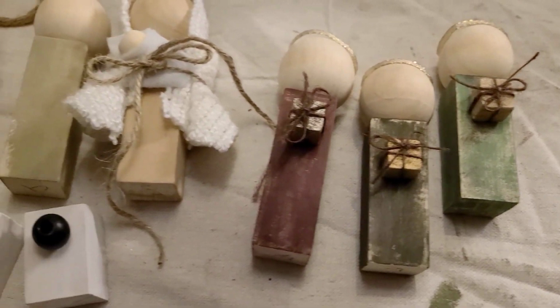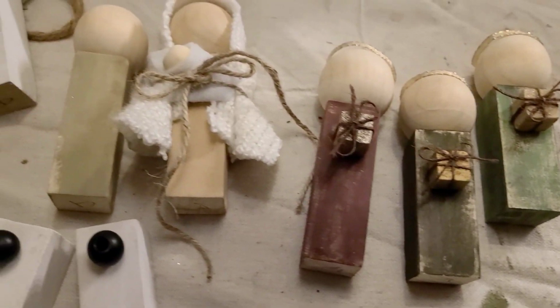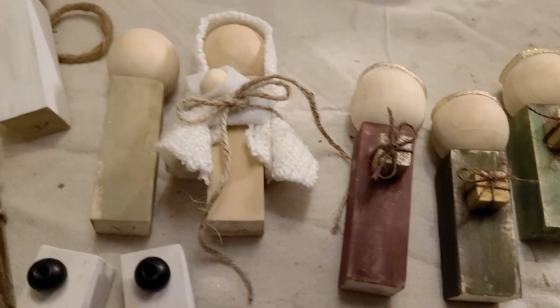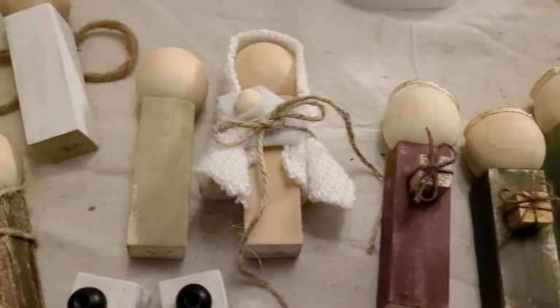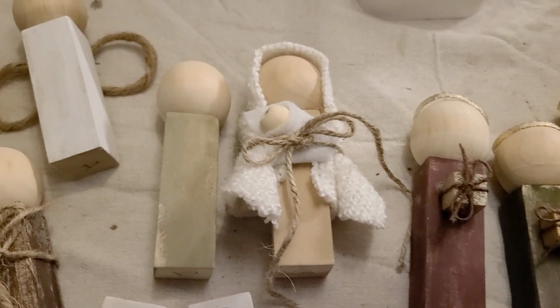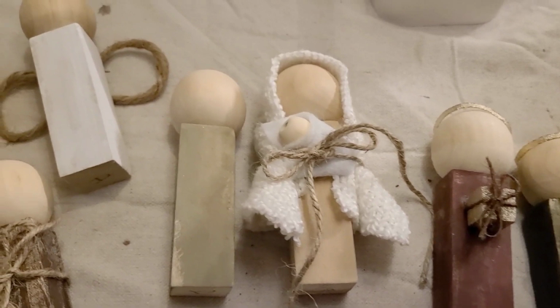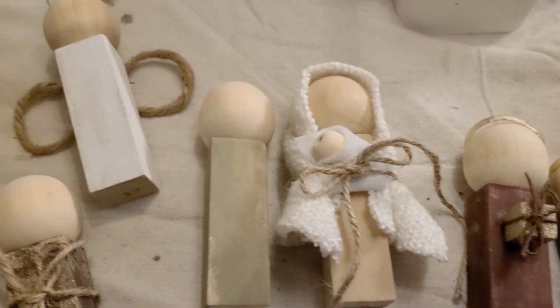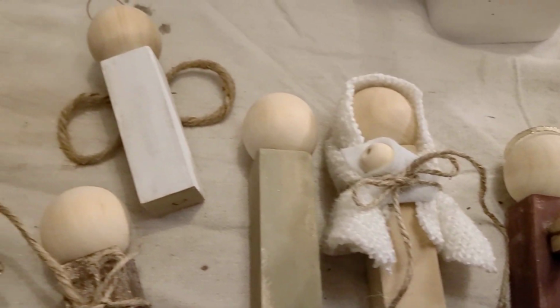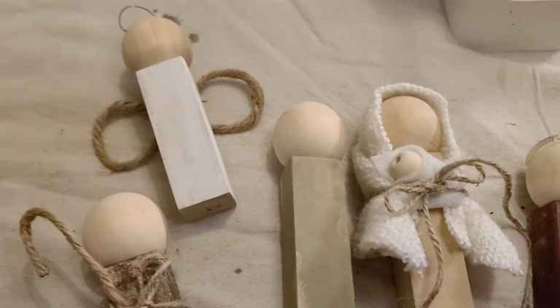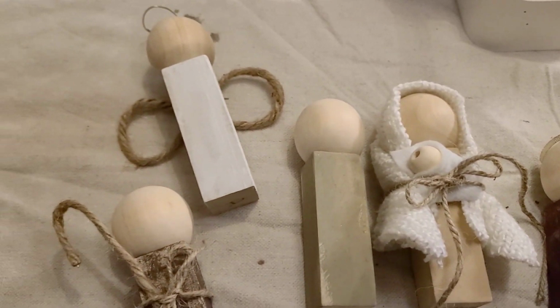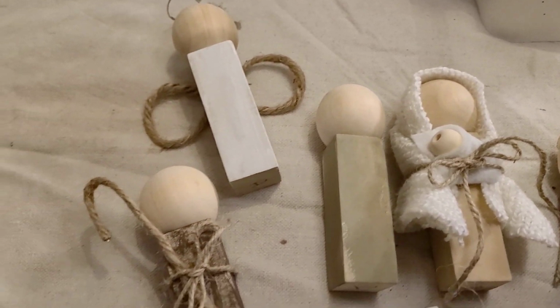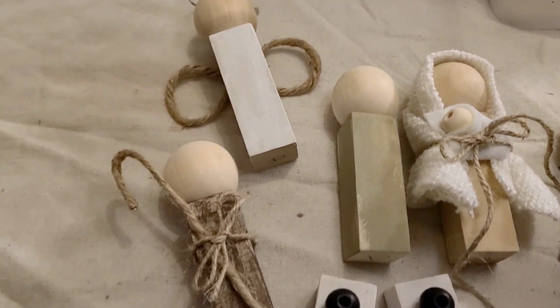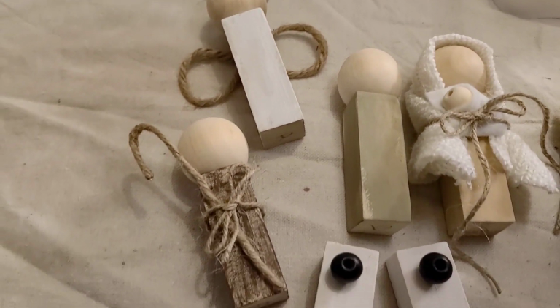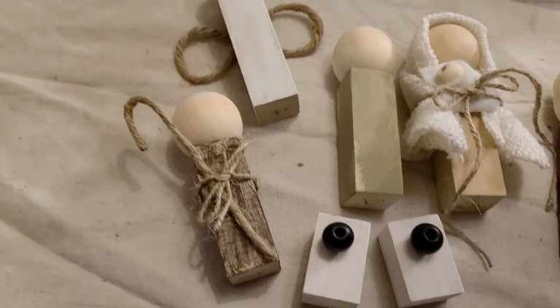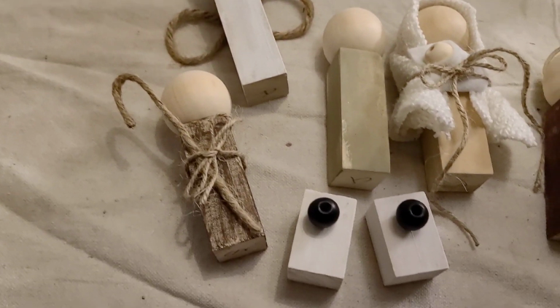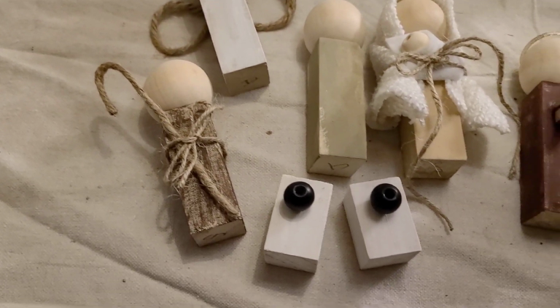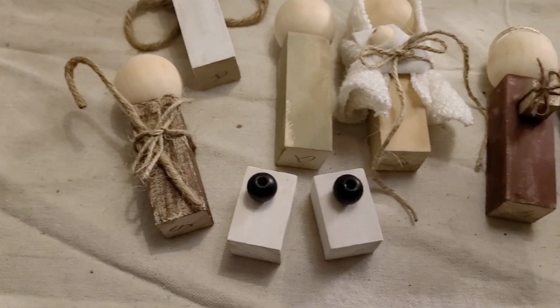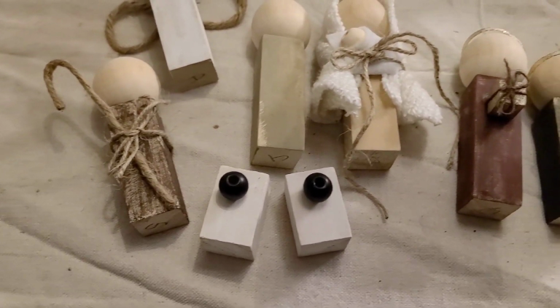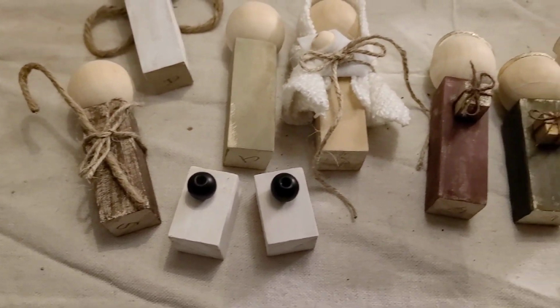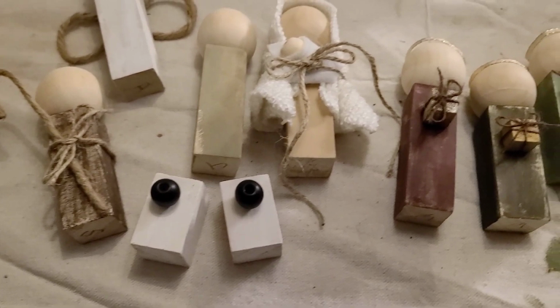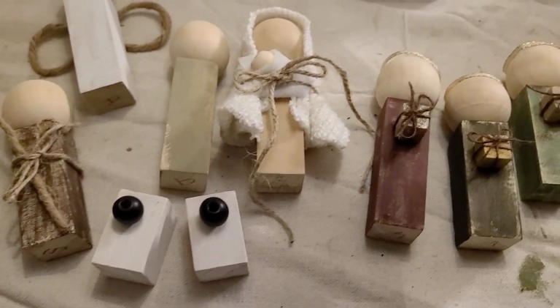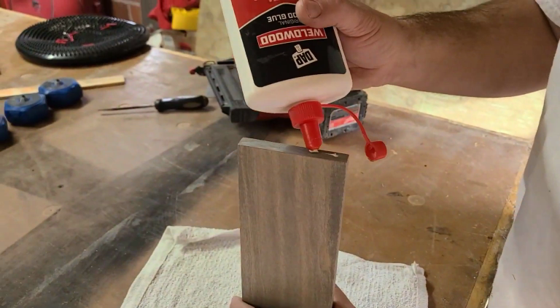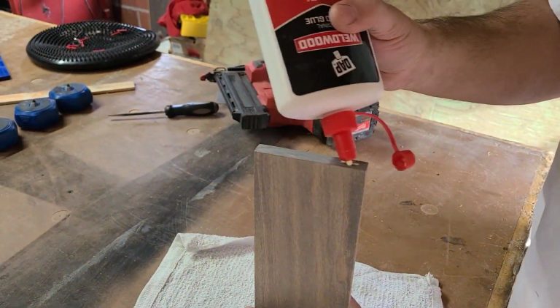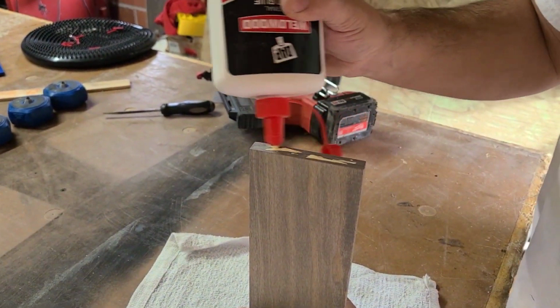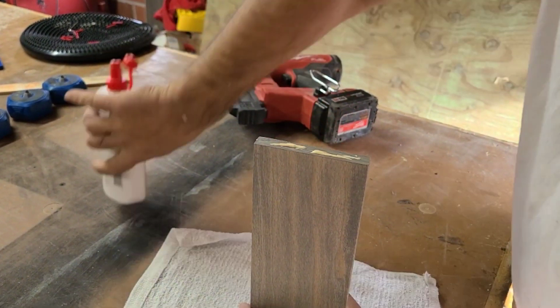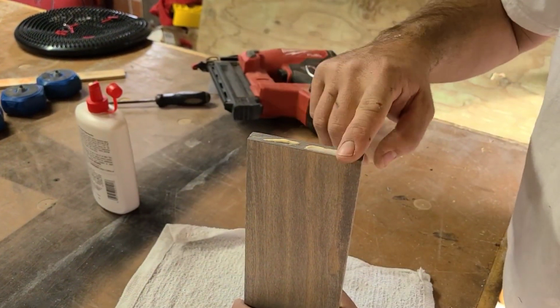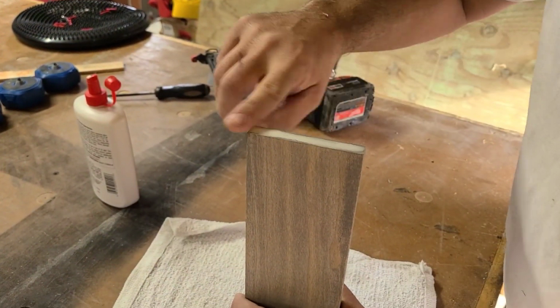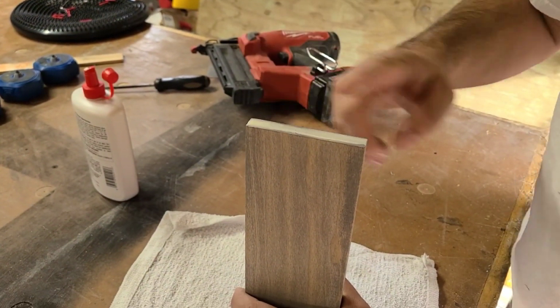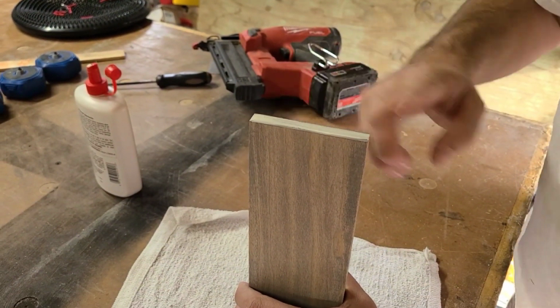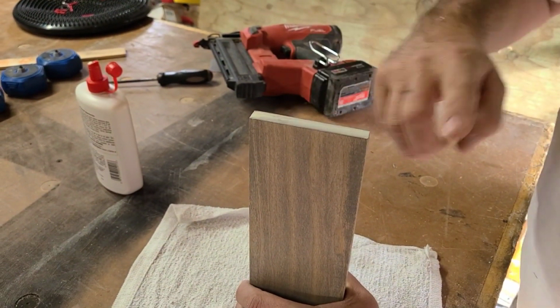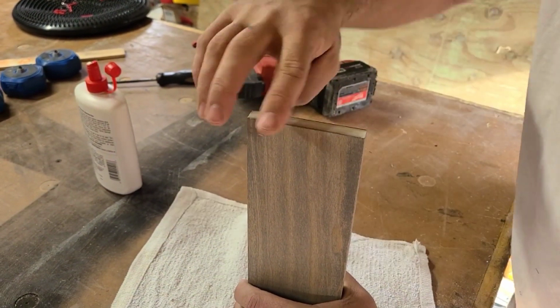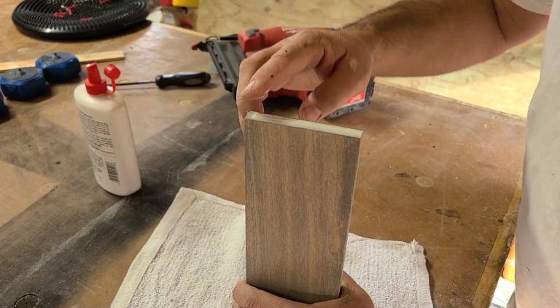This is how all of the little characters turned out — I absolutely love them, they look so cute. I had so much fun figuring out how to decorate each of them, it was just a ton of fun.